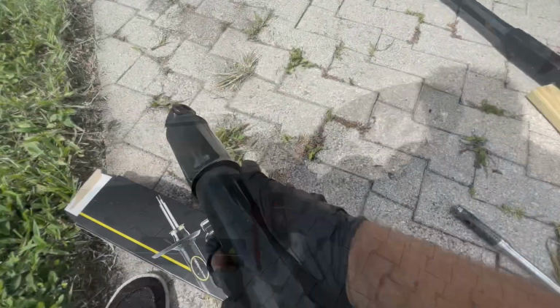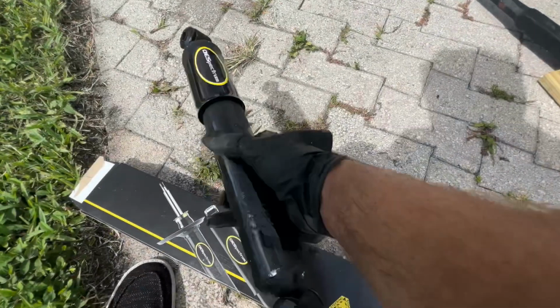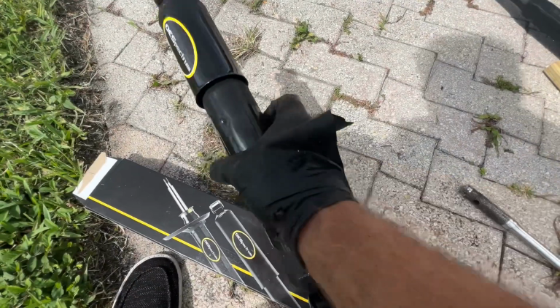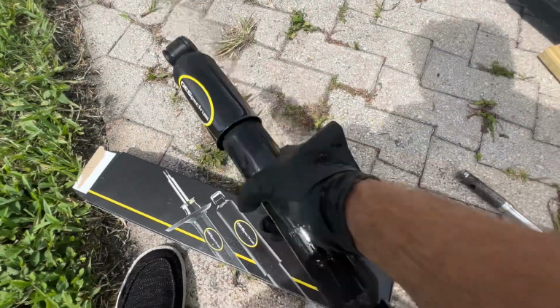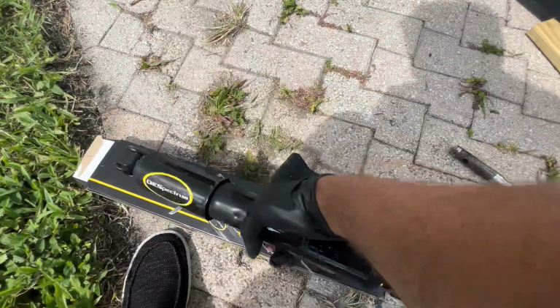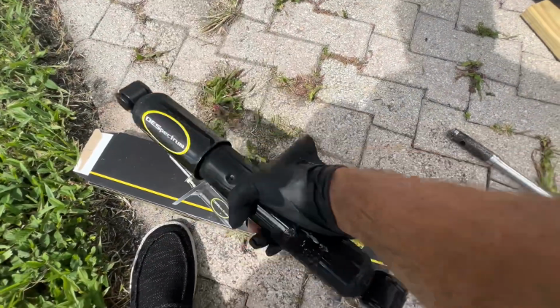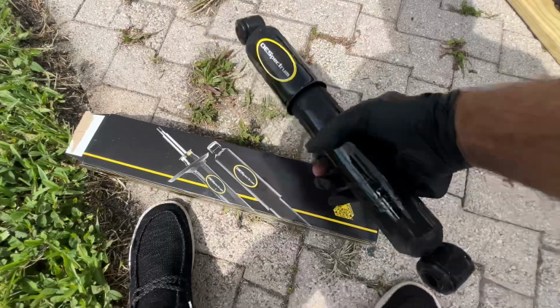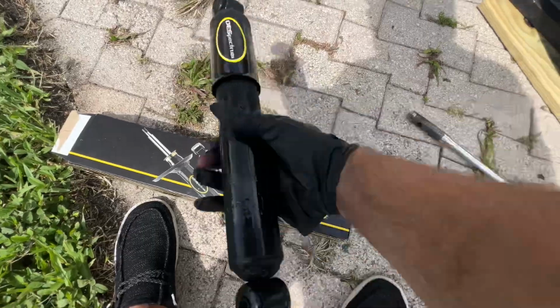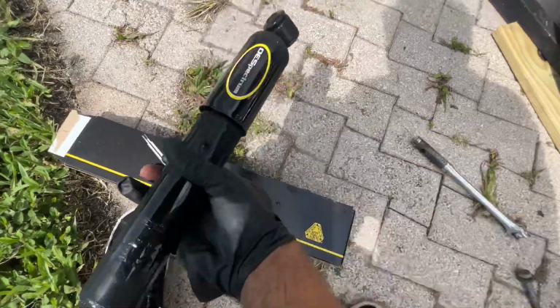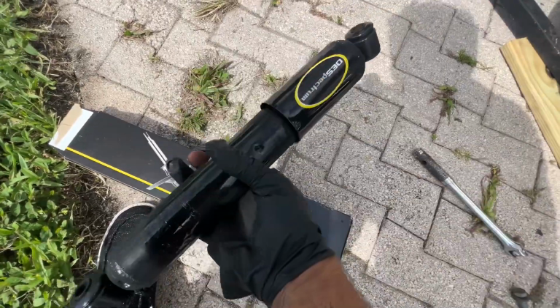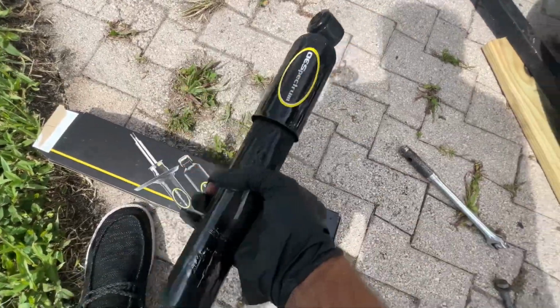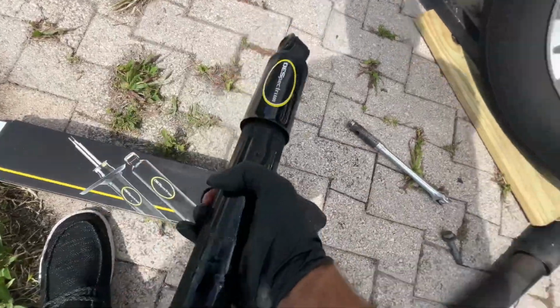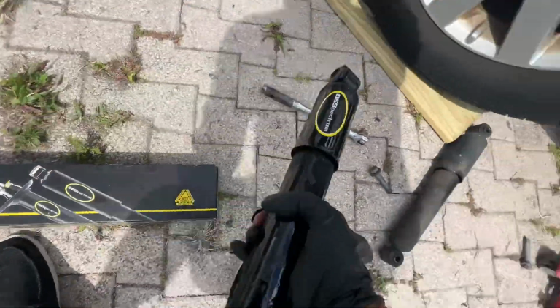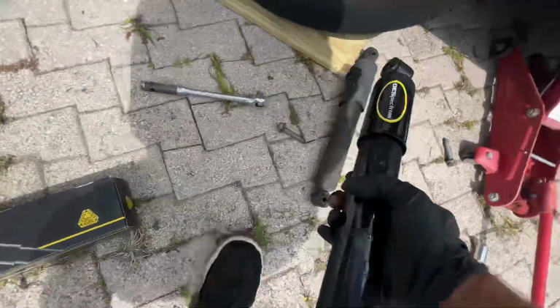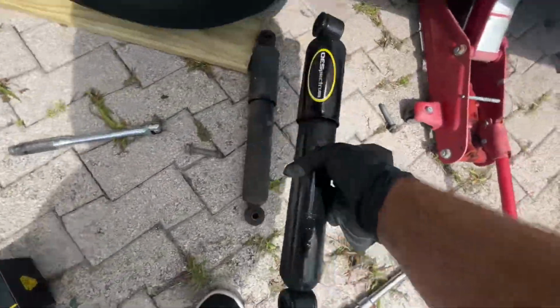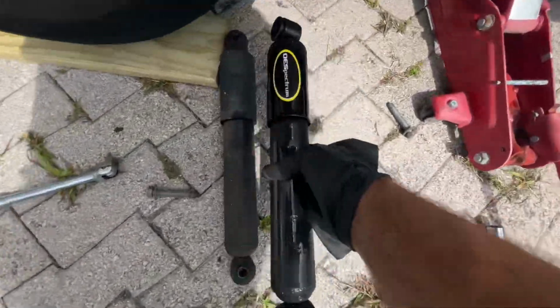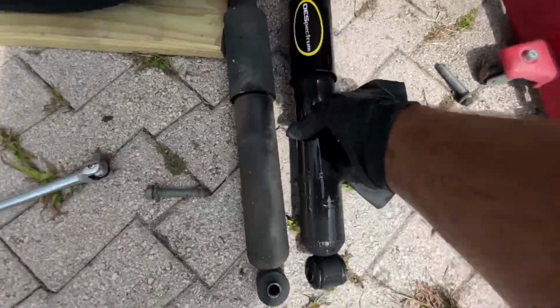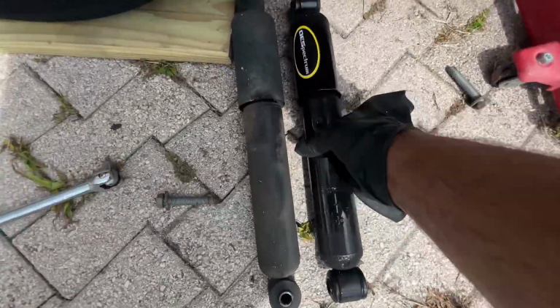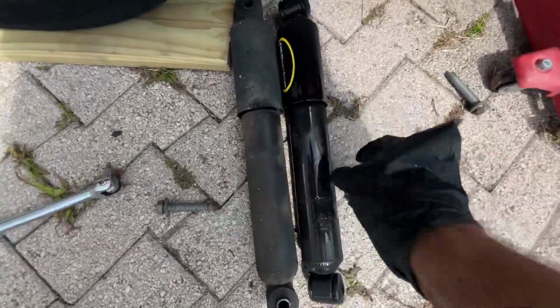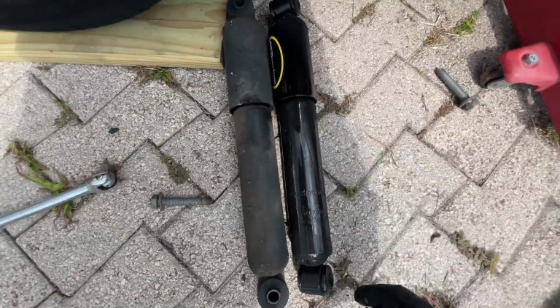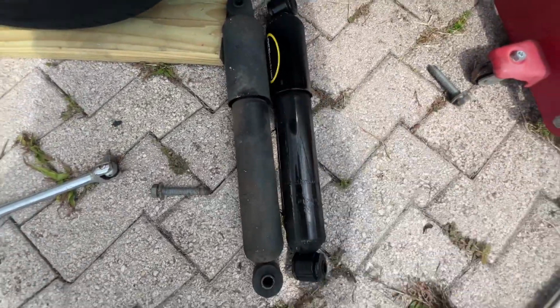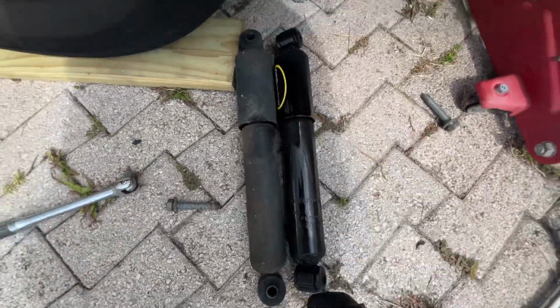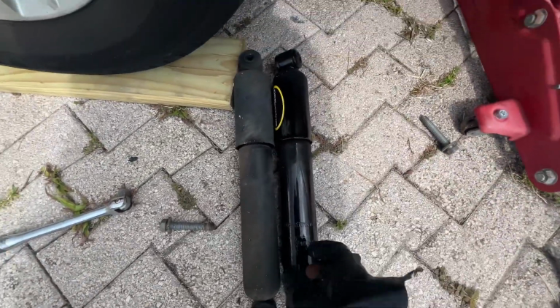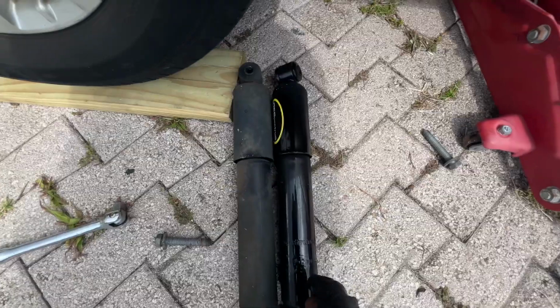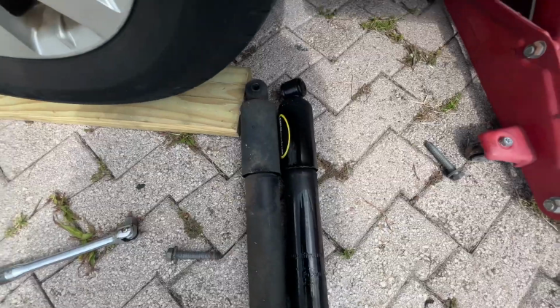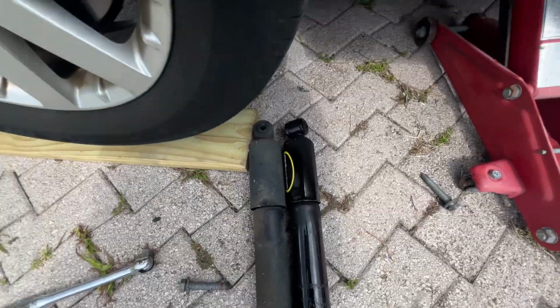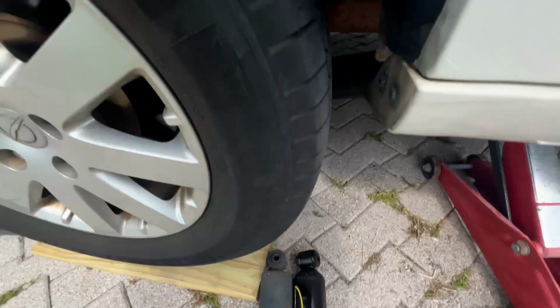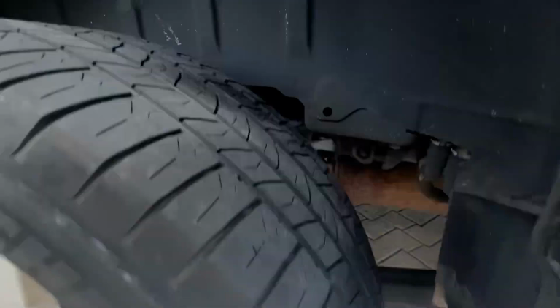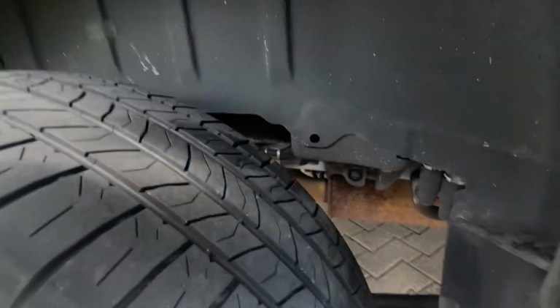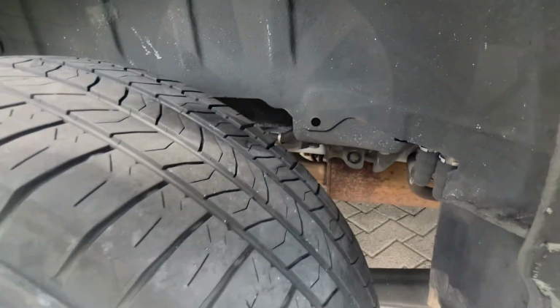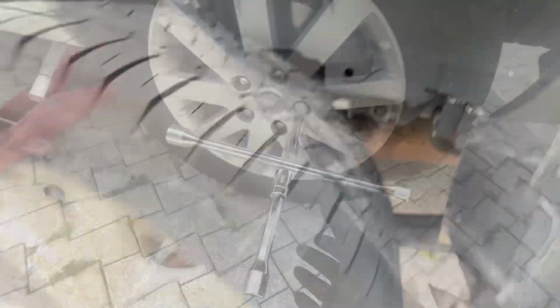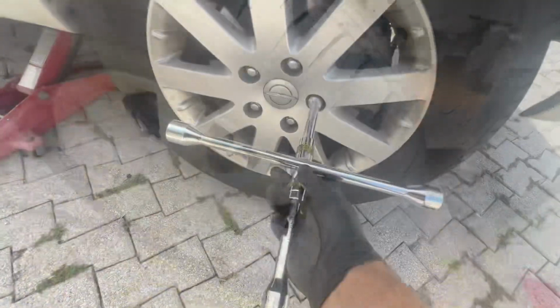This is what comes inside the box — just this one shock. You're going to want to line it up with the shock that you got, make sure that it's the same one, and then put it in there. Step one.